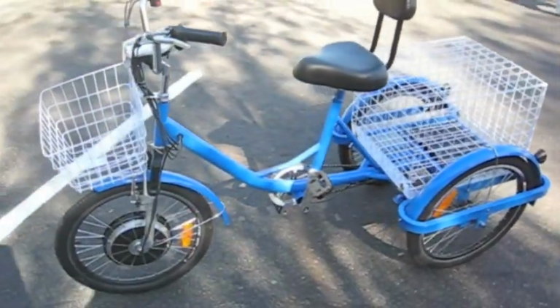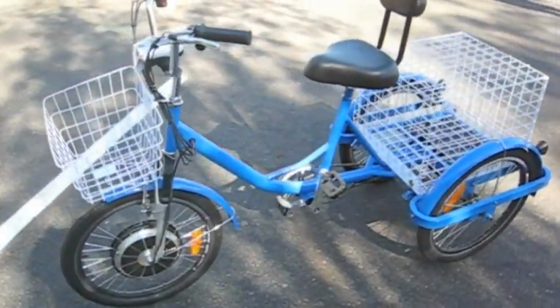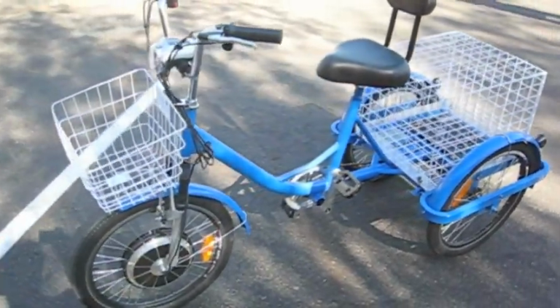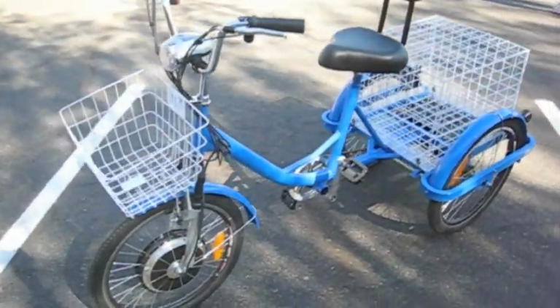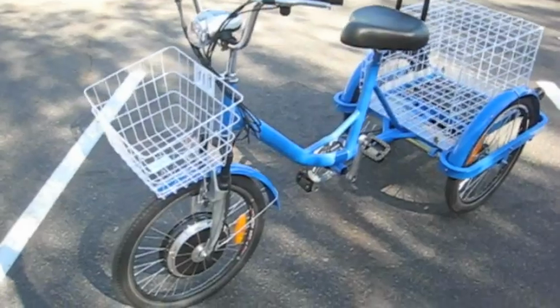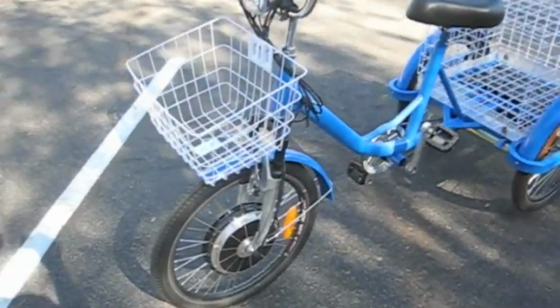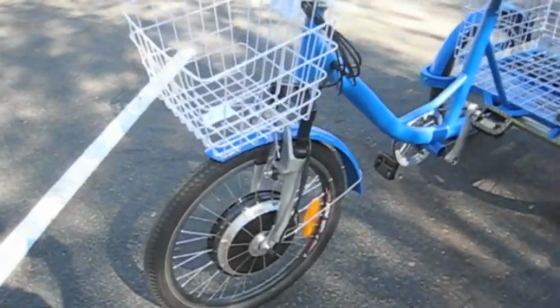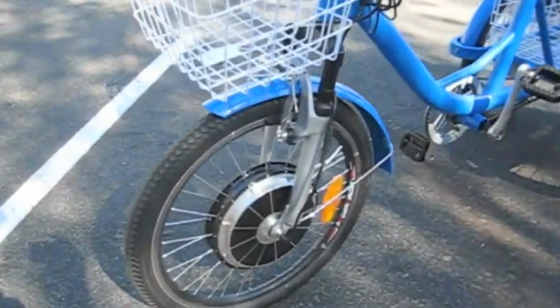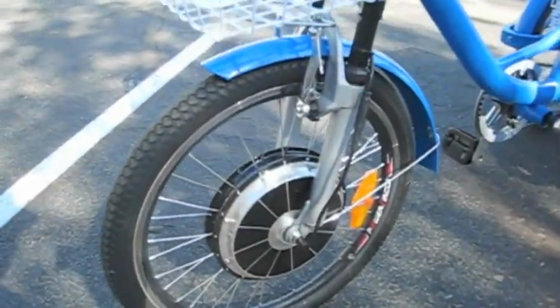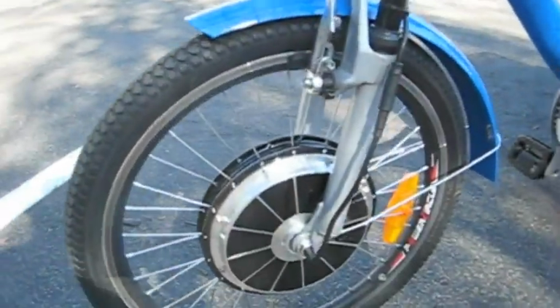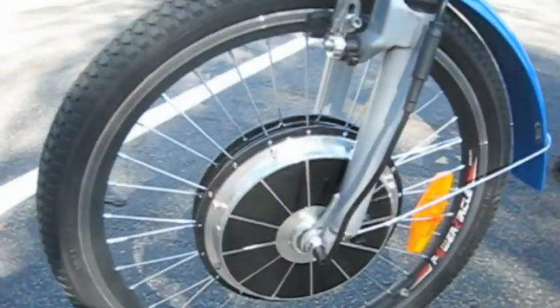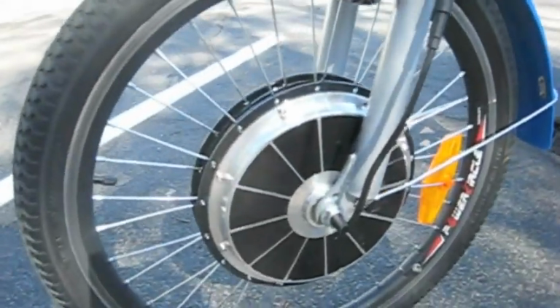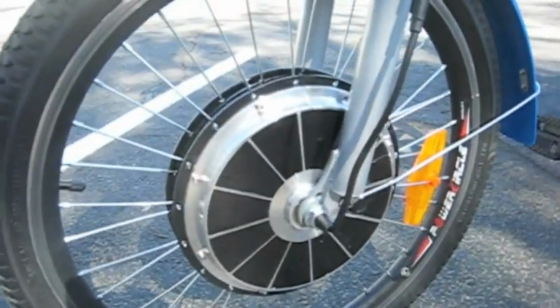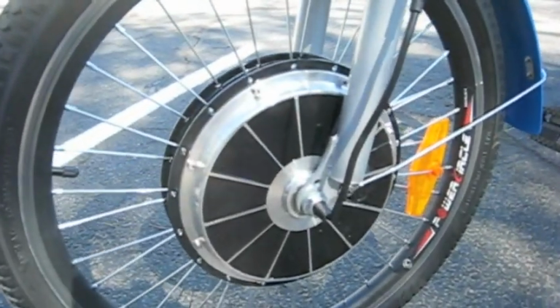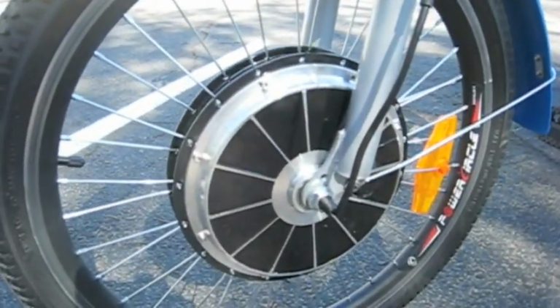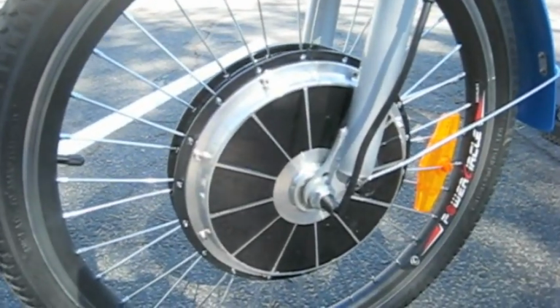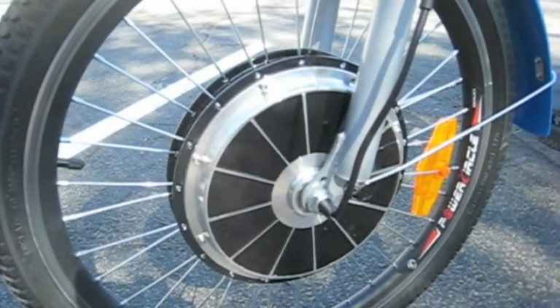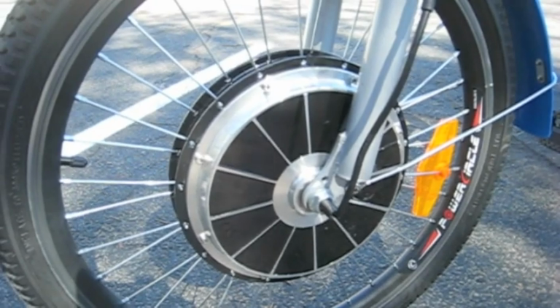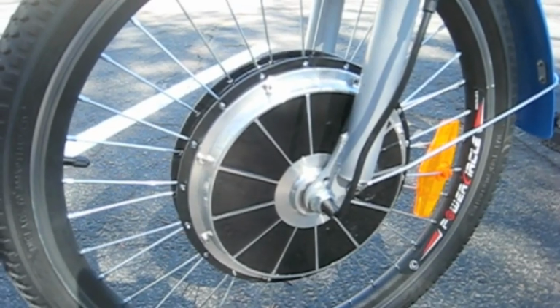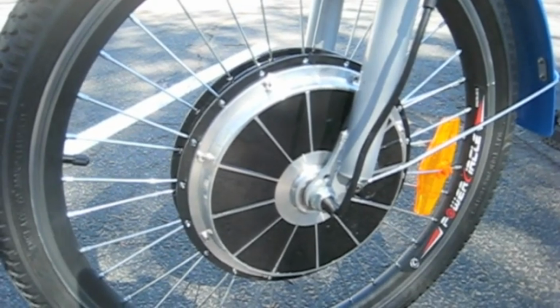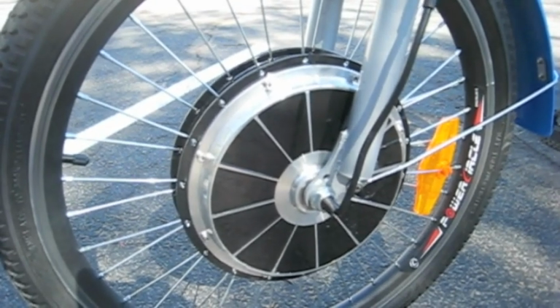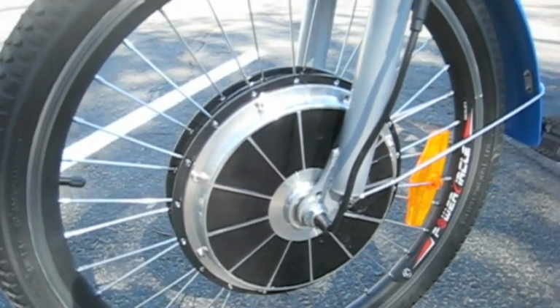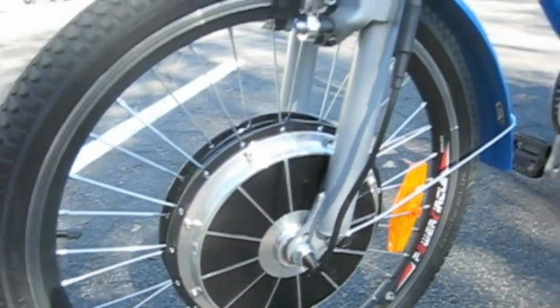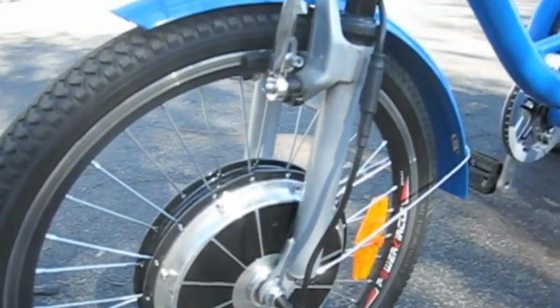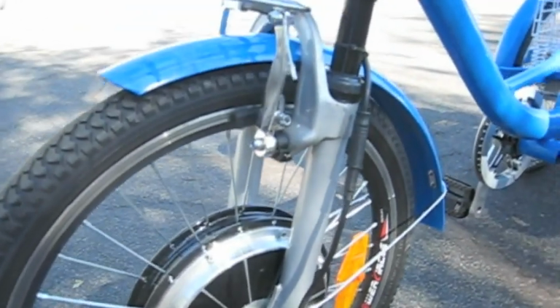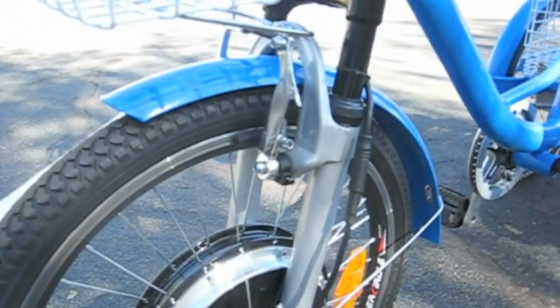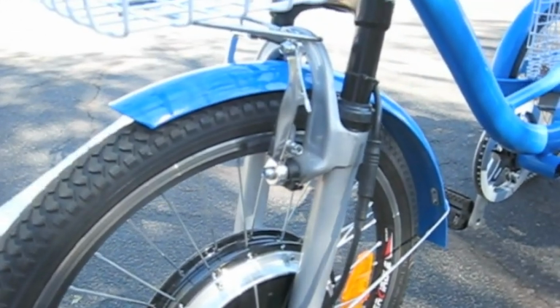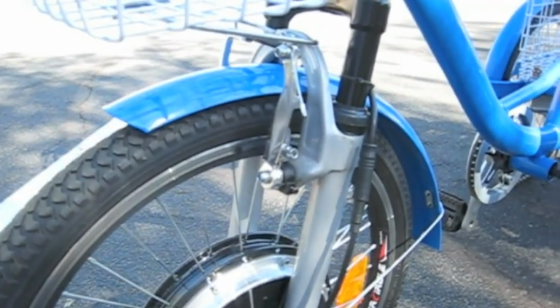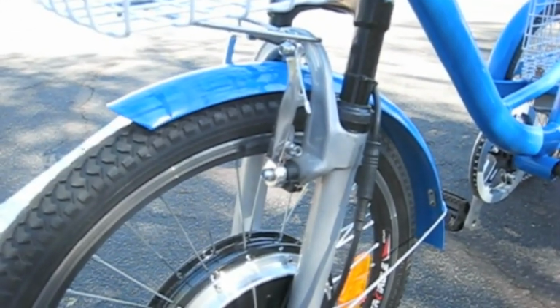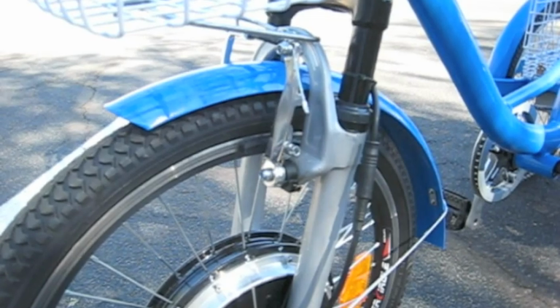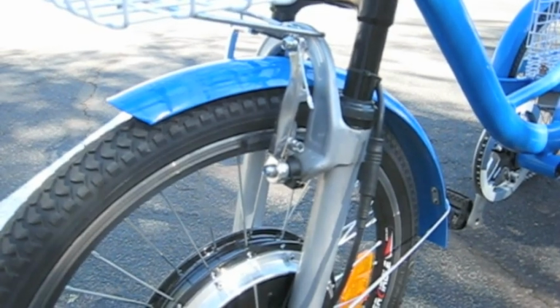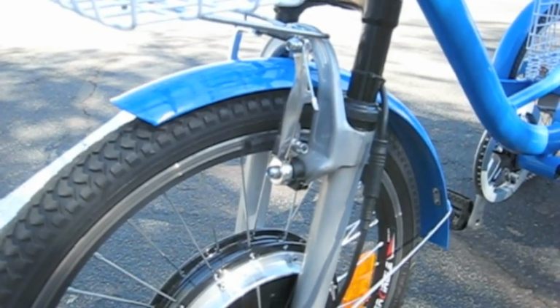The trike is powered by a 450-watt motor — we call it a hub motor — and the bike is braked on the front with a V-brake, a very simple brake, easy to work on.